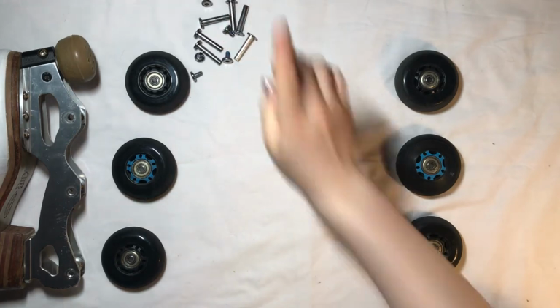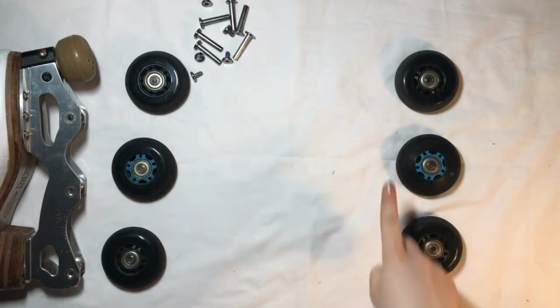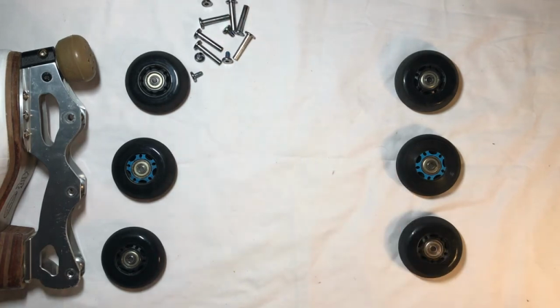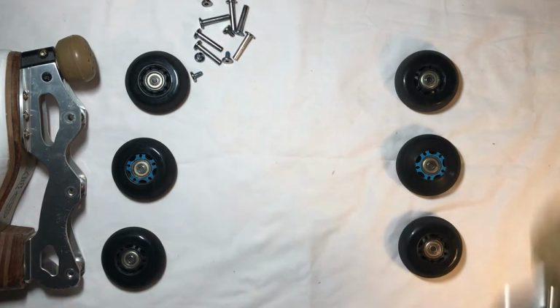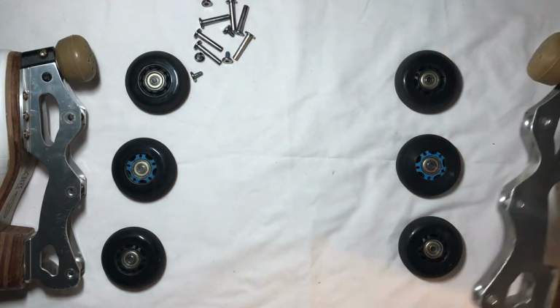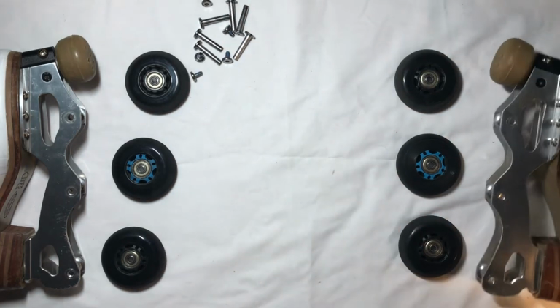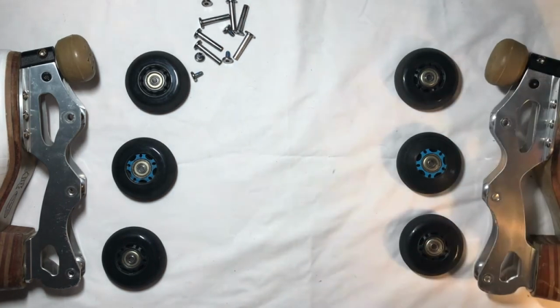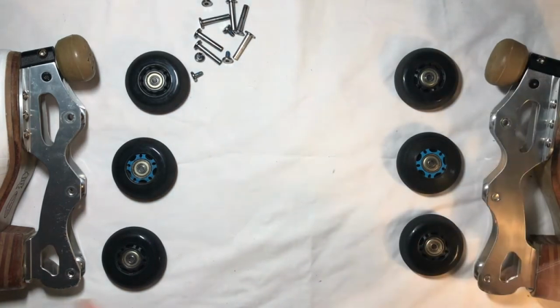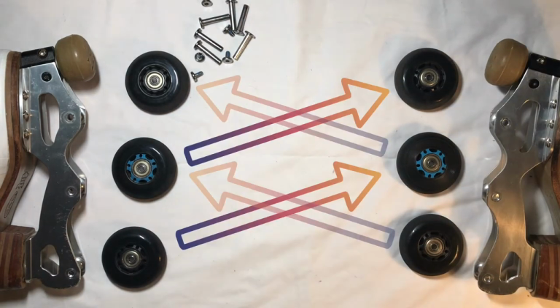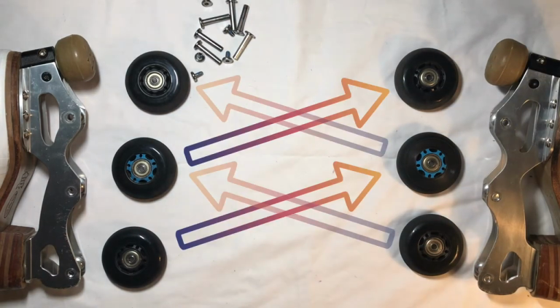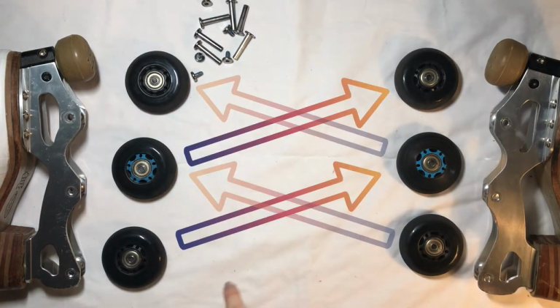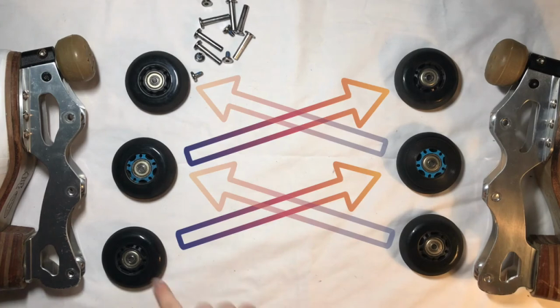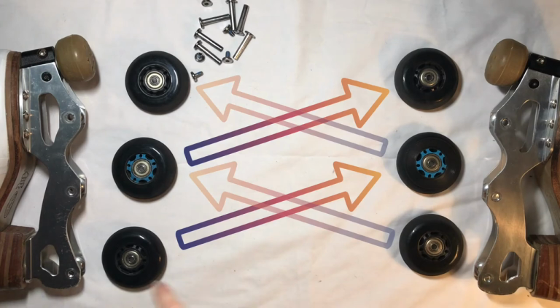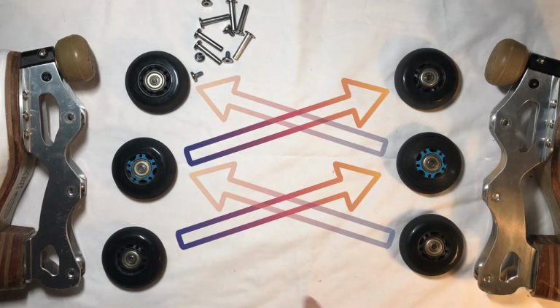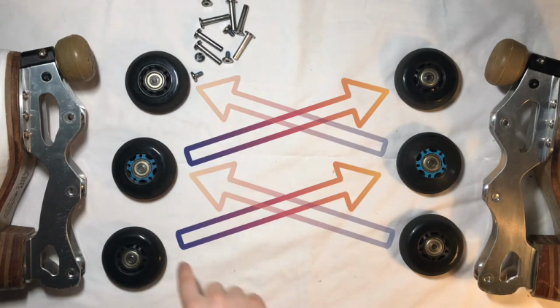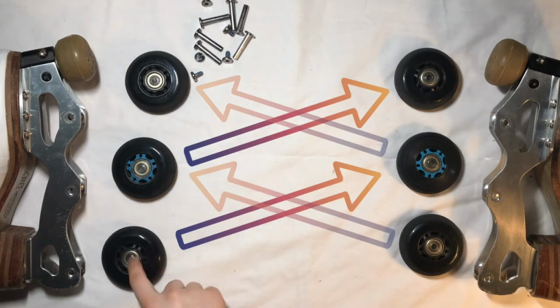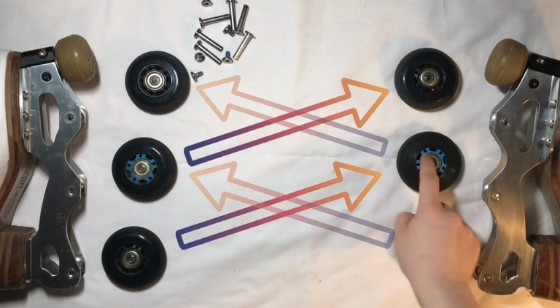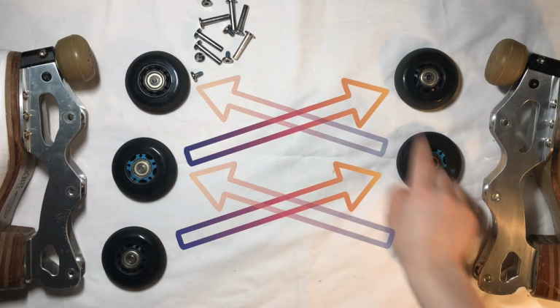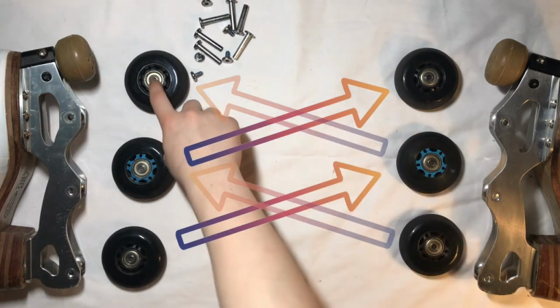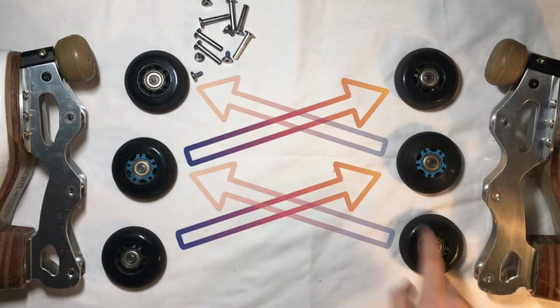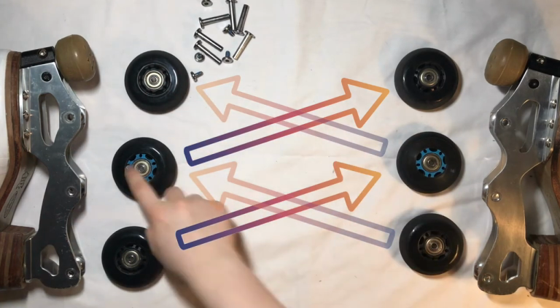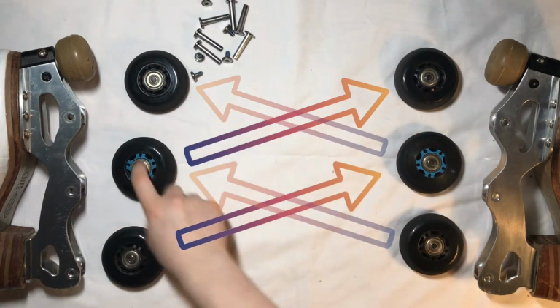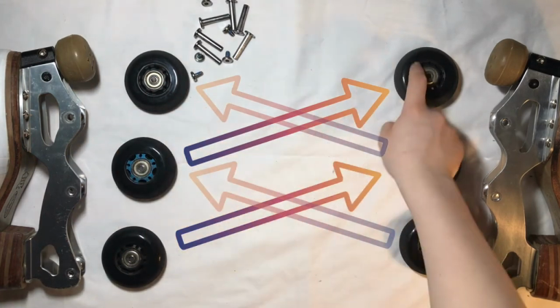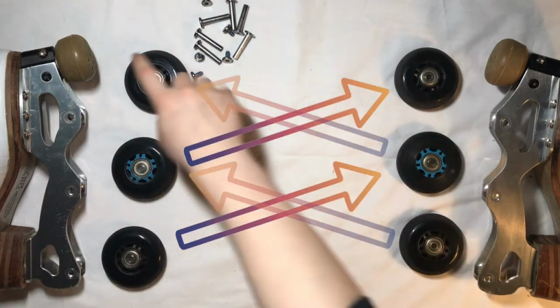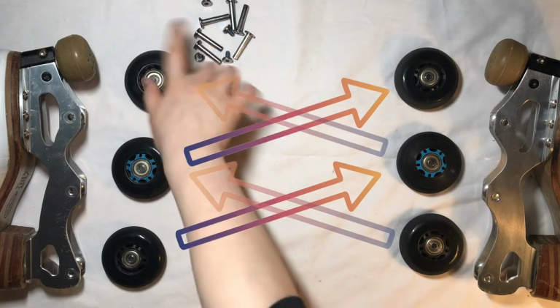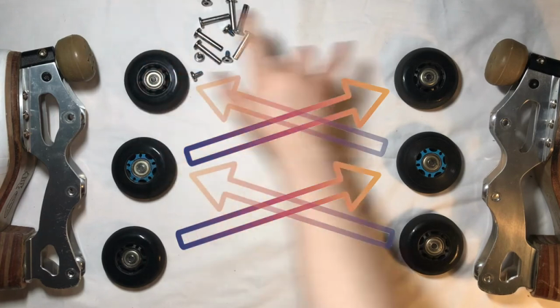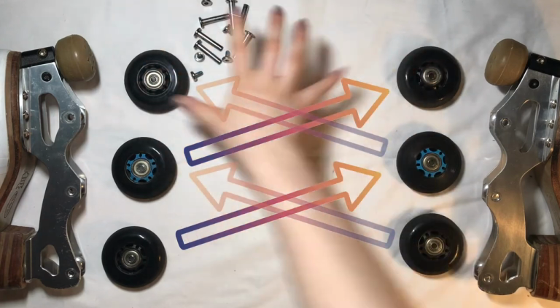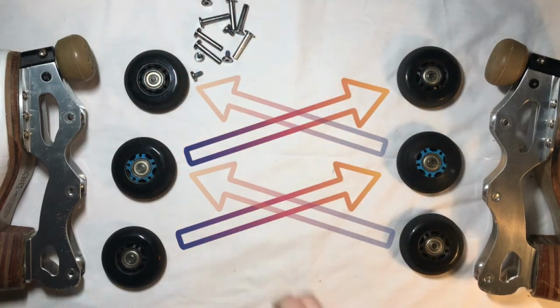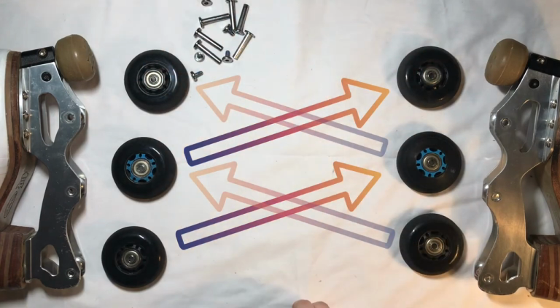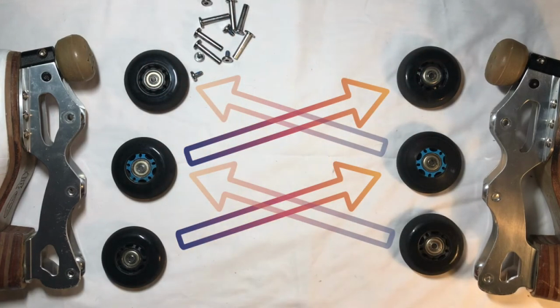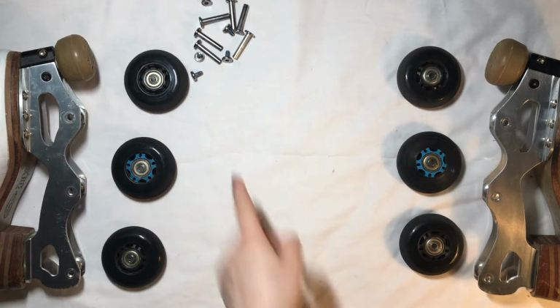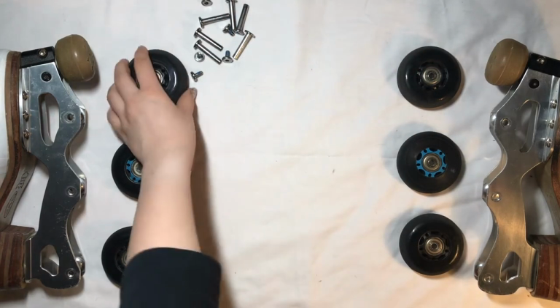To rotate your wheels, we are going to go in a diagonal crisscrossing shape — so this goes here, that goes there, this goes there, that goes there, and these two come down. So in practice,